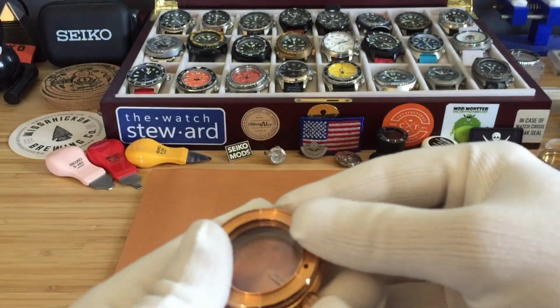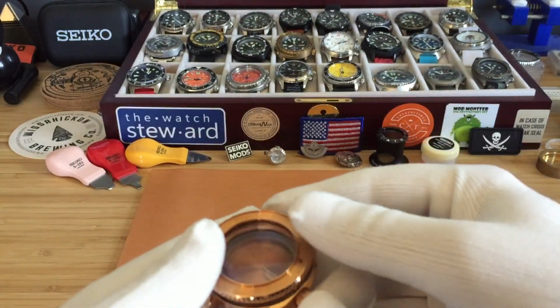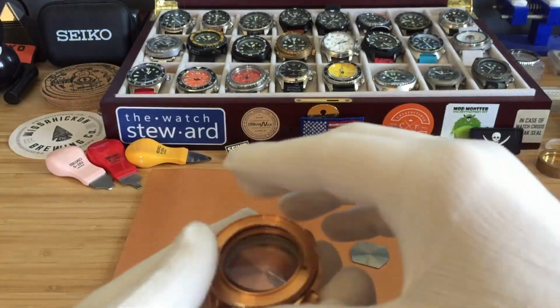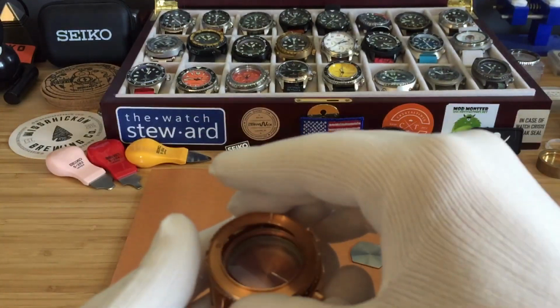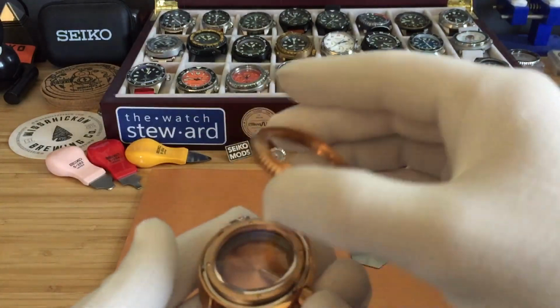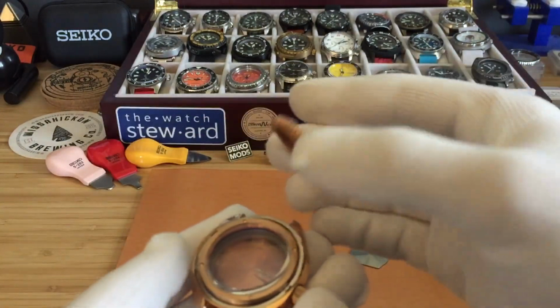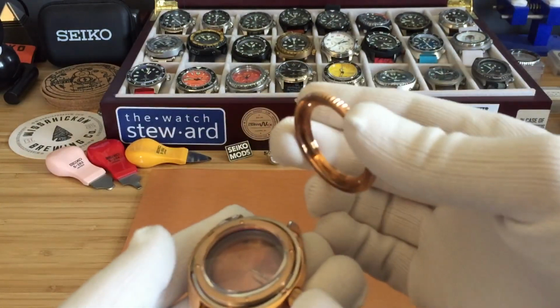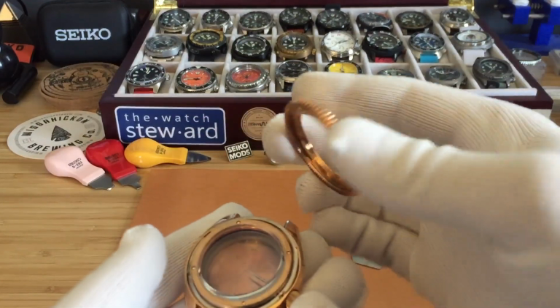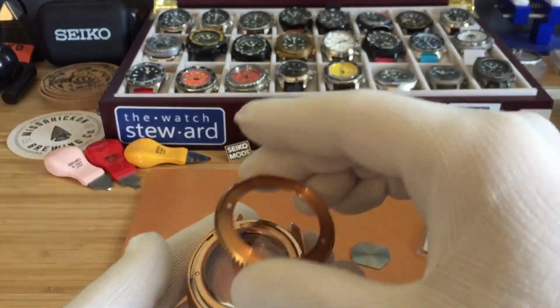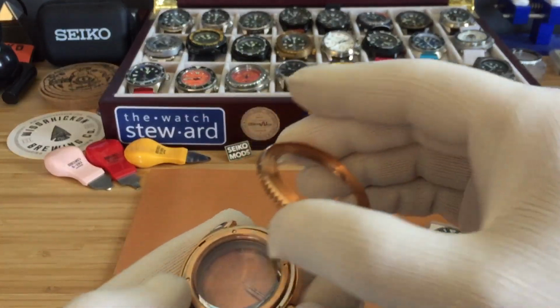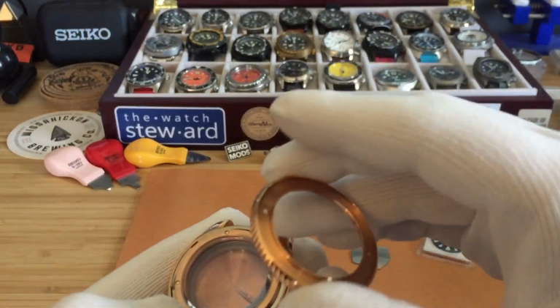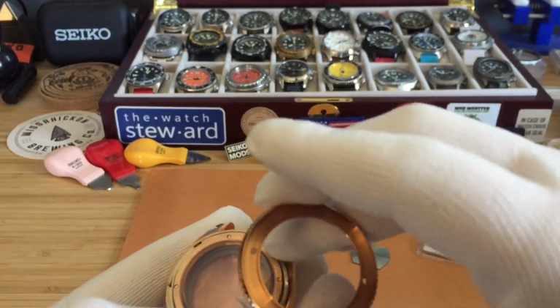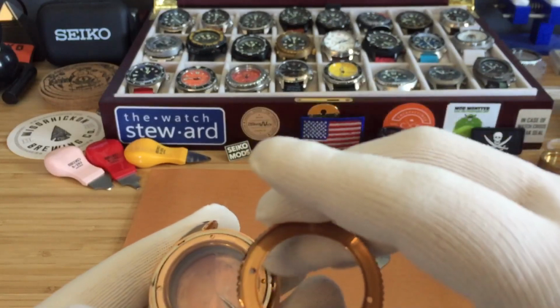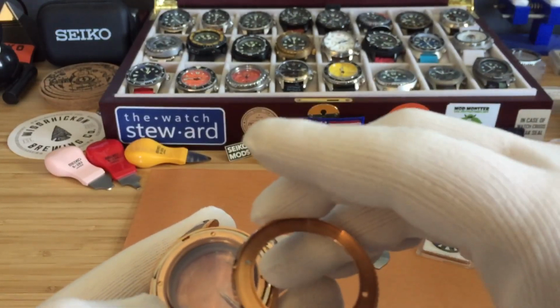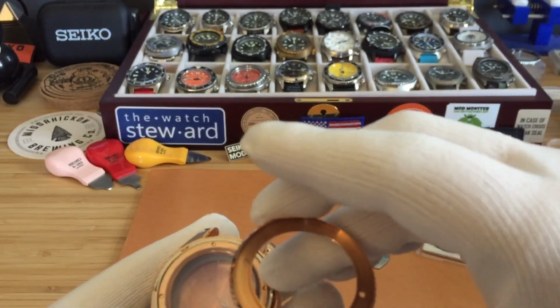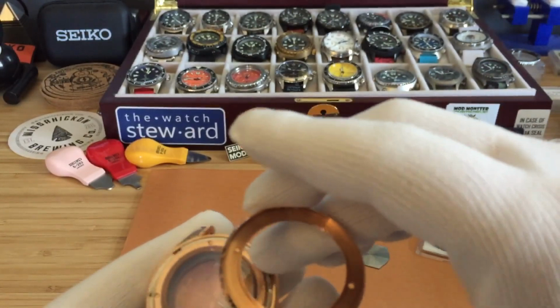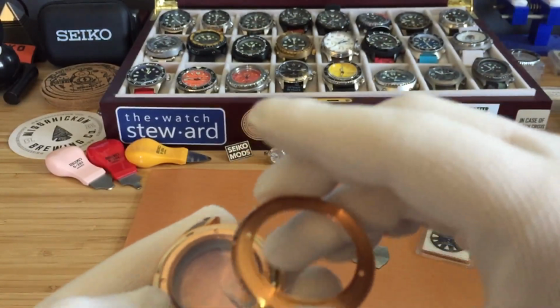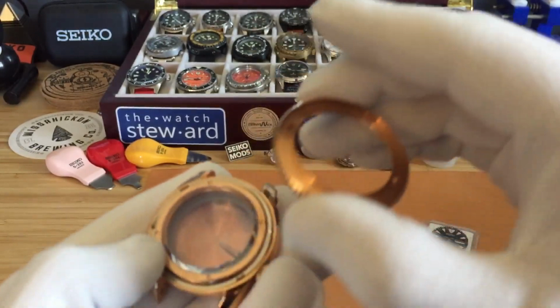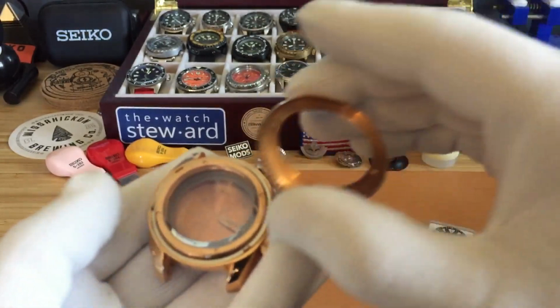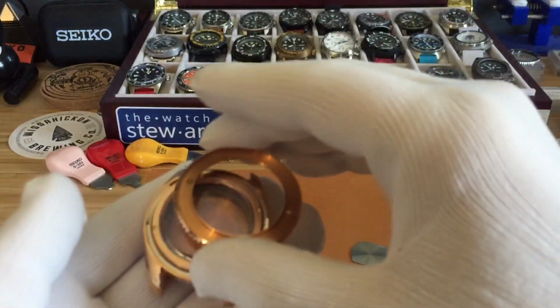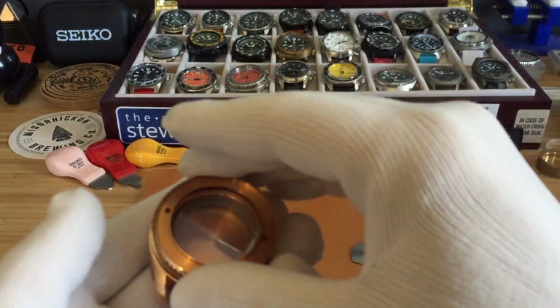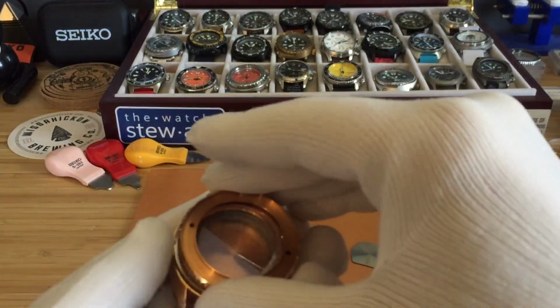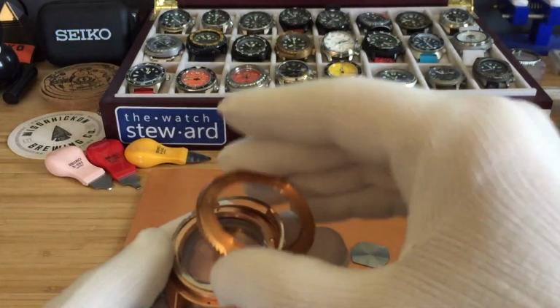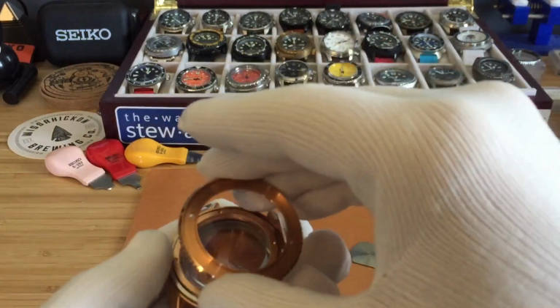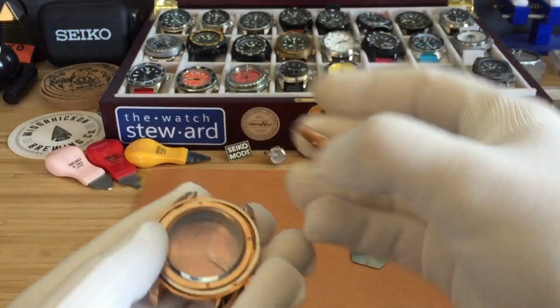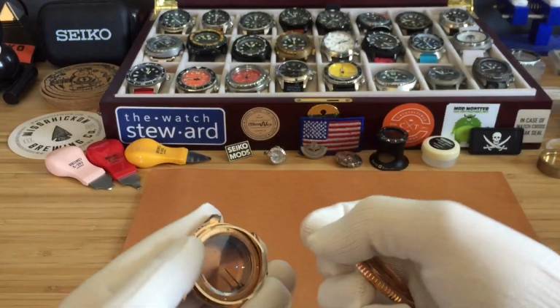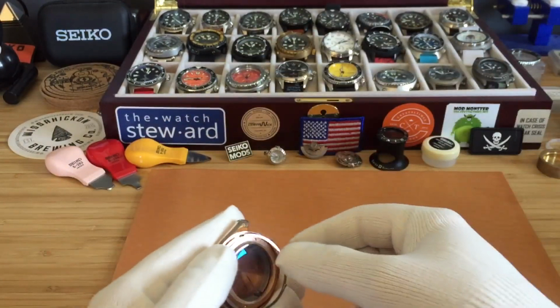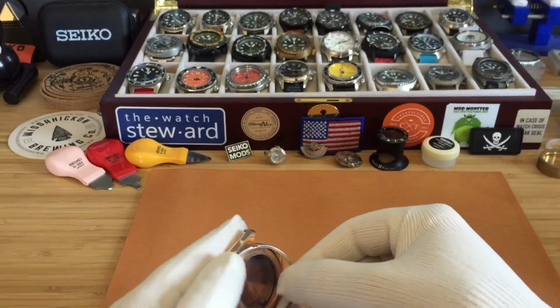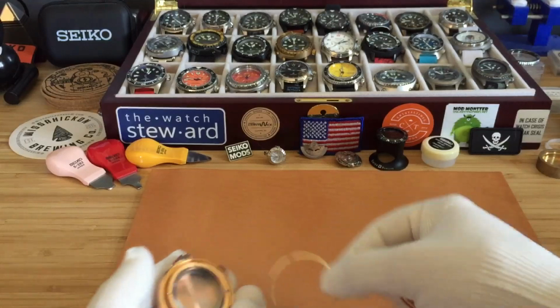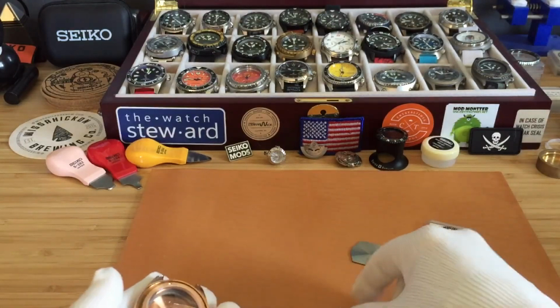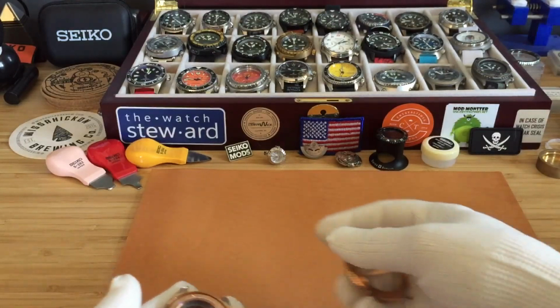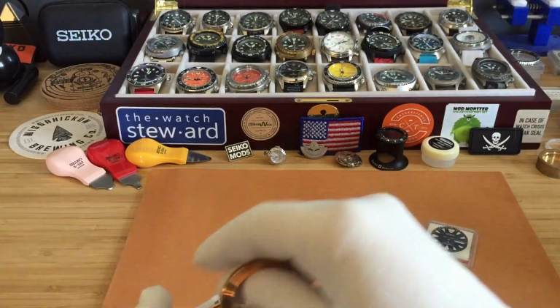Once I have it all together I'll make a video and show you guys the complete look of it. Let me take this quick spring out.